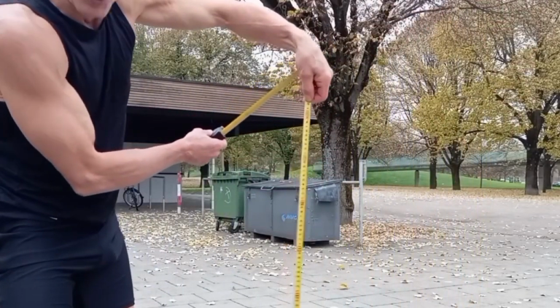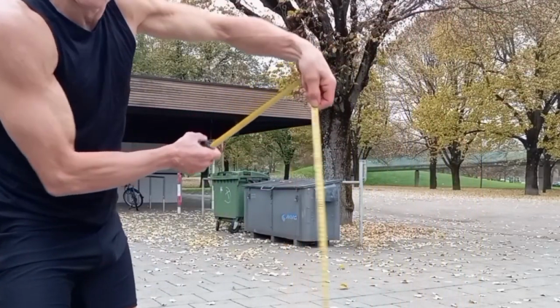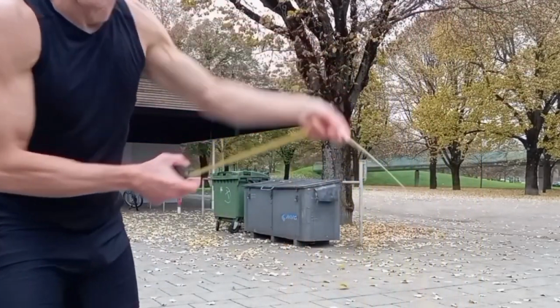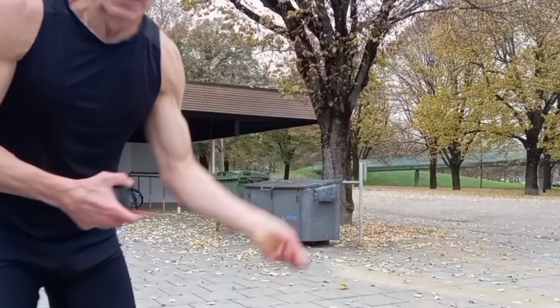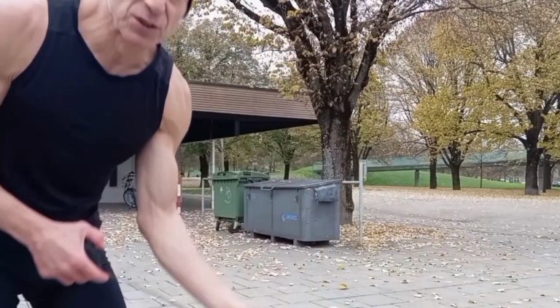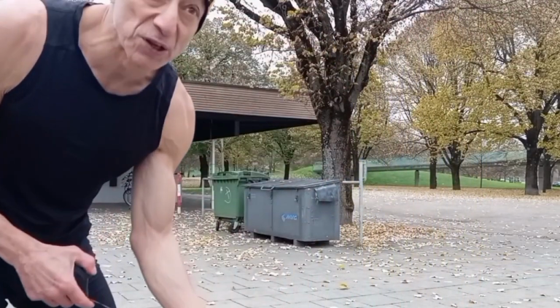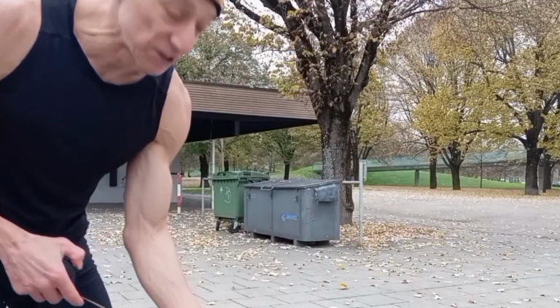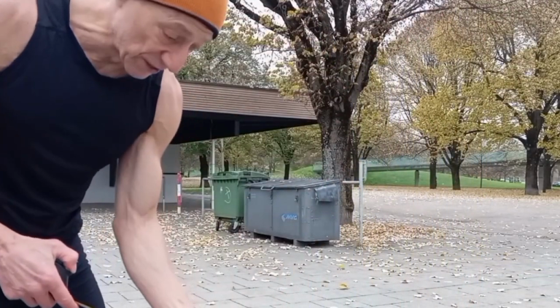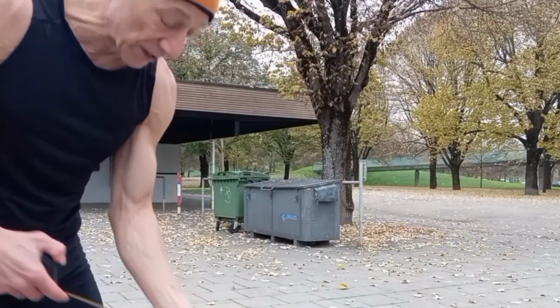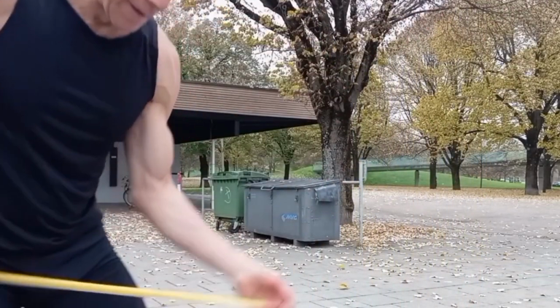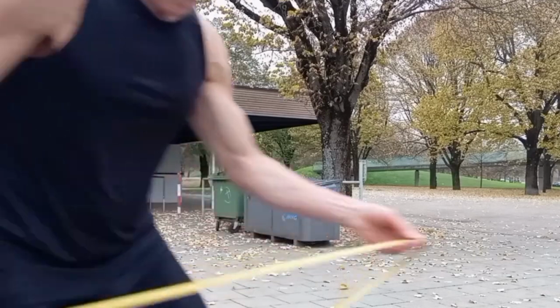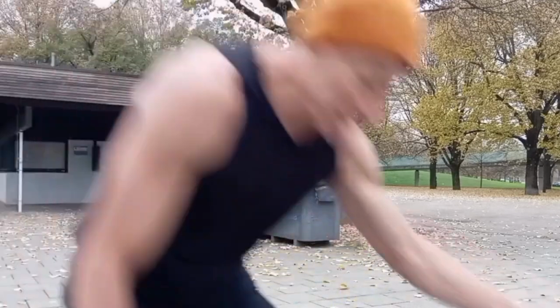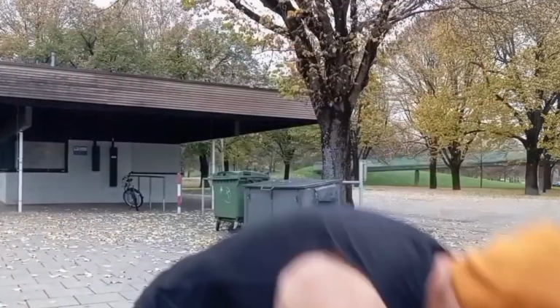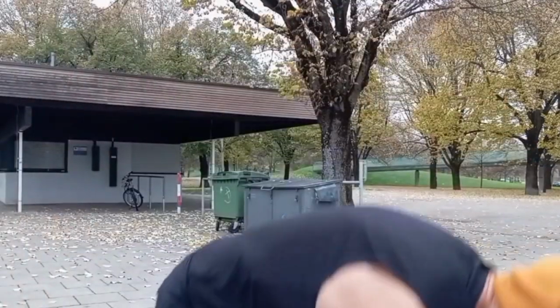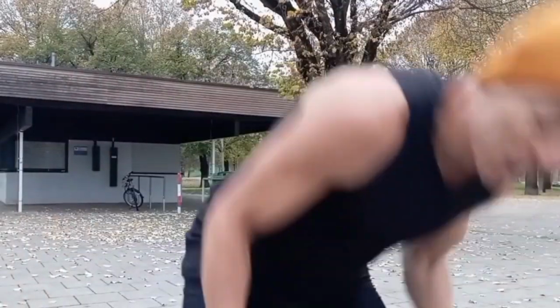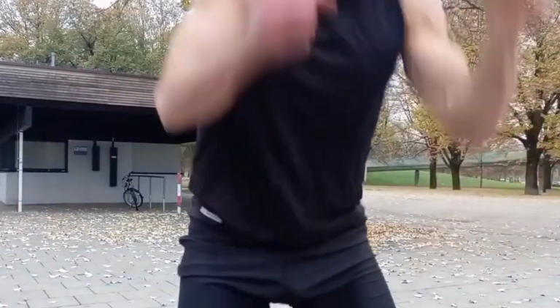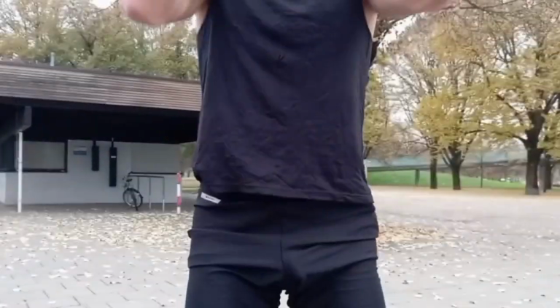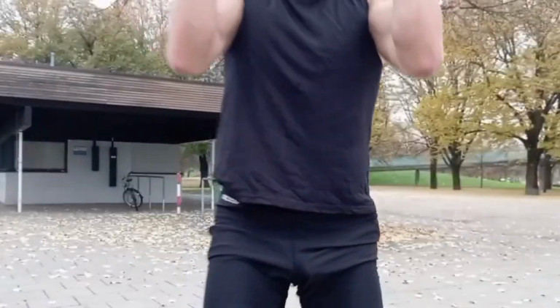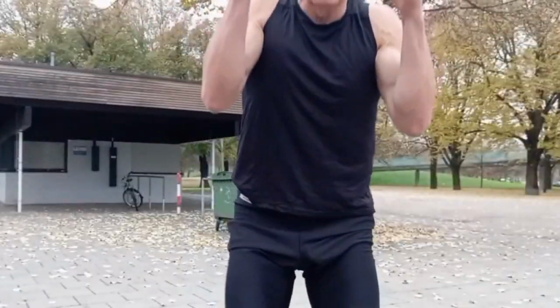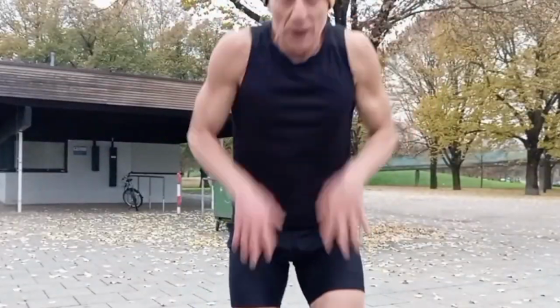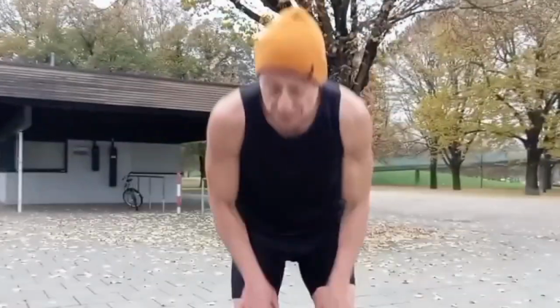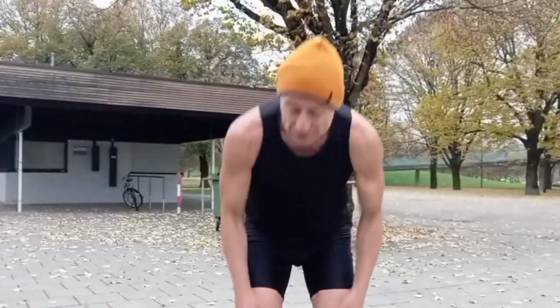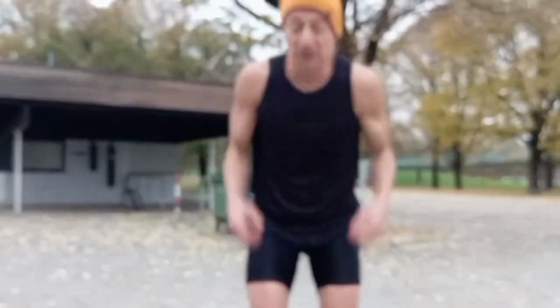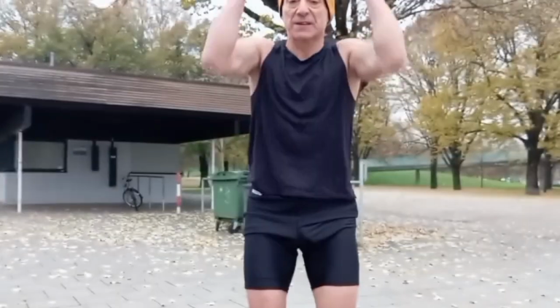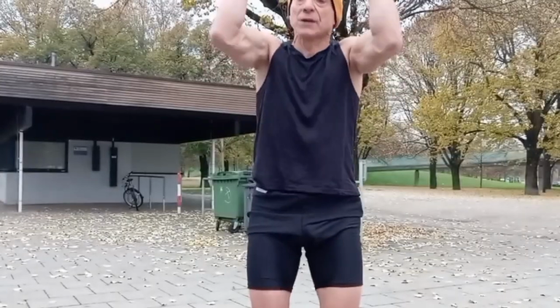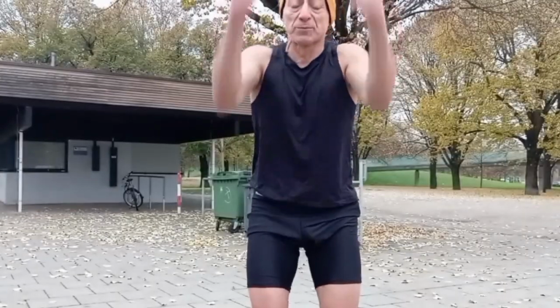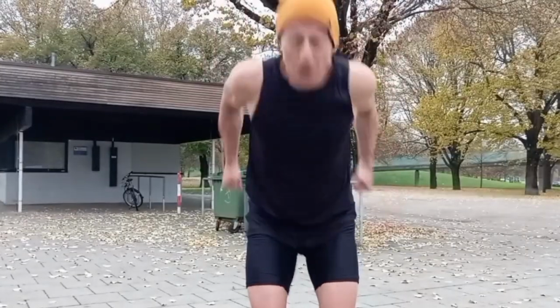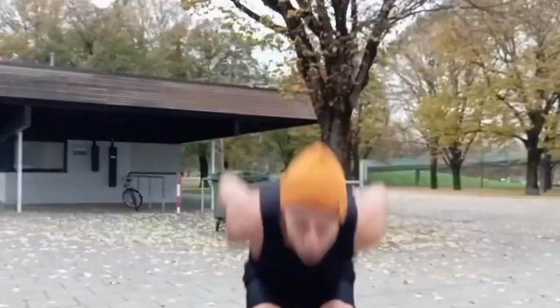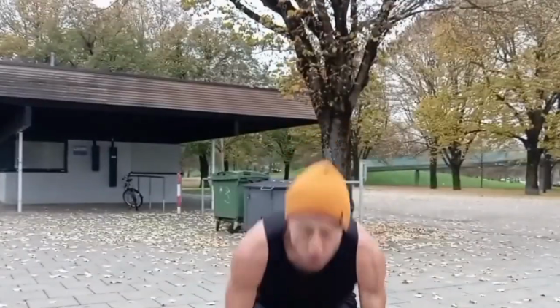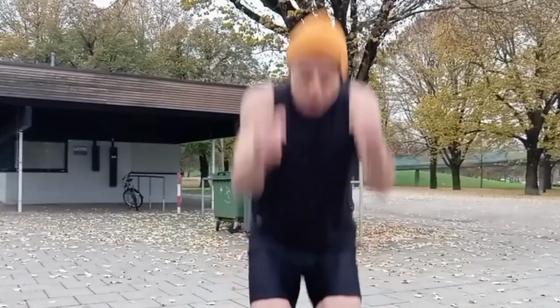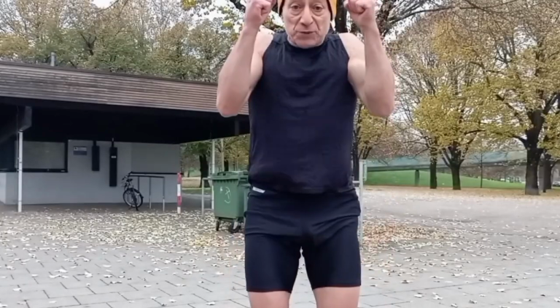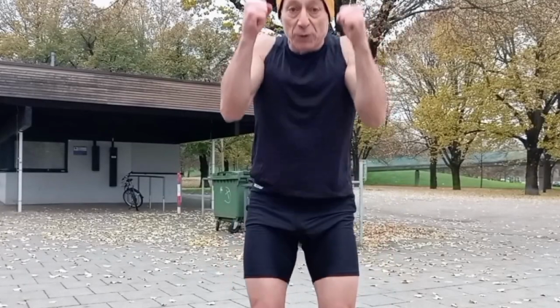This also helps the fascia in the legs and arms because you're using power.